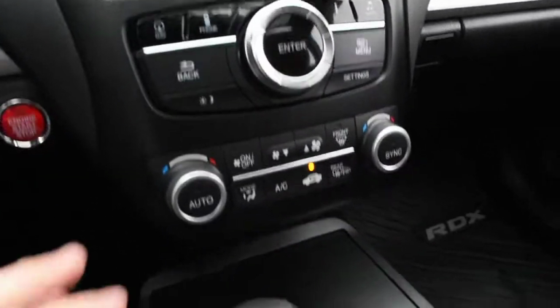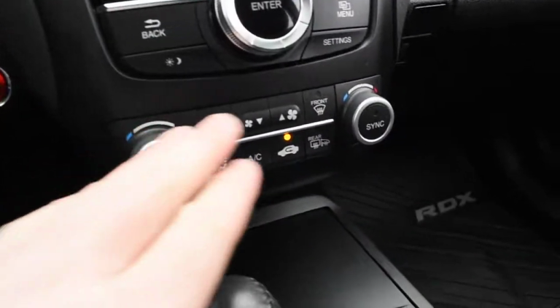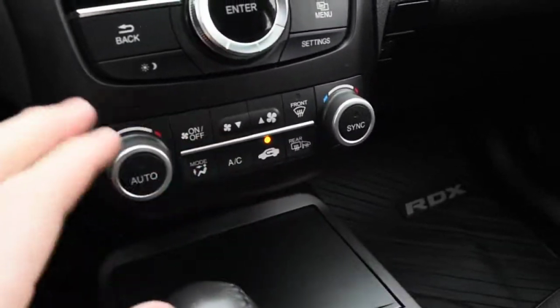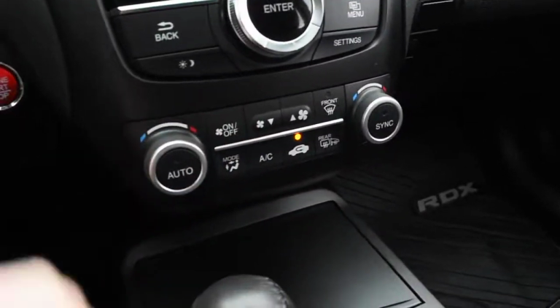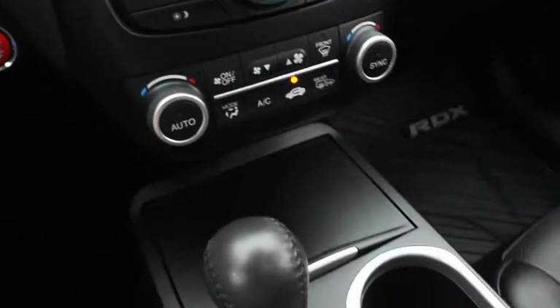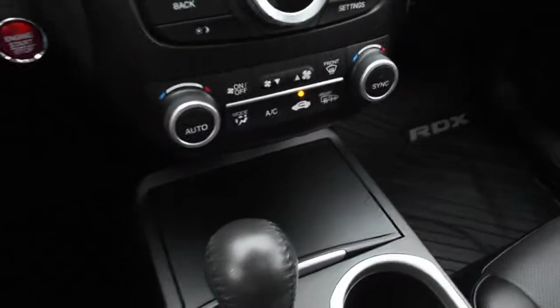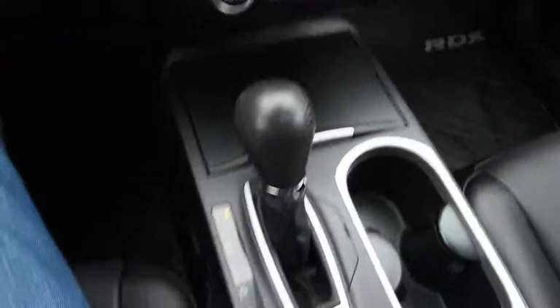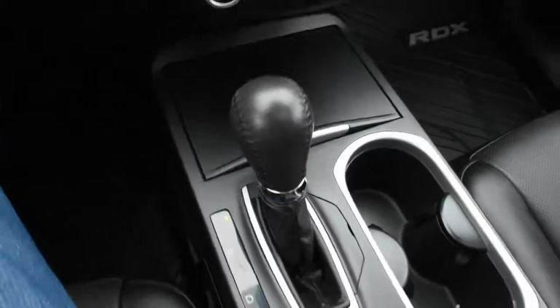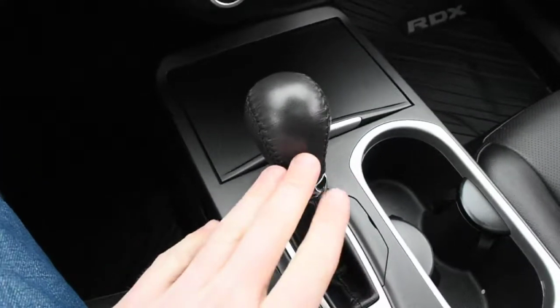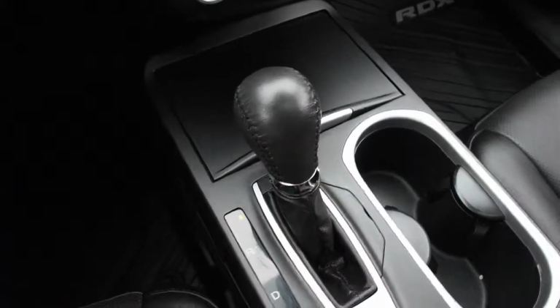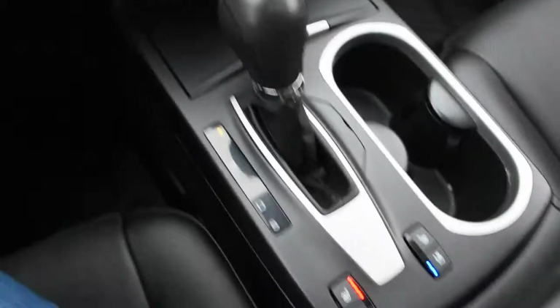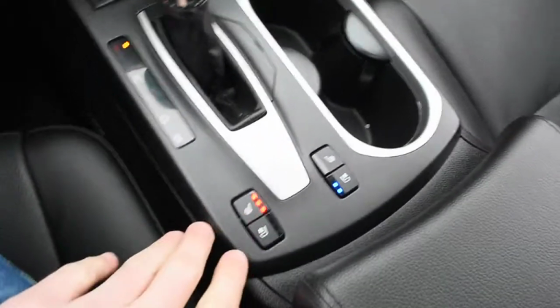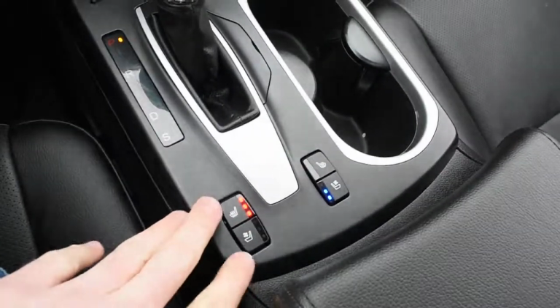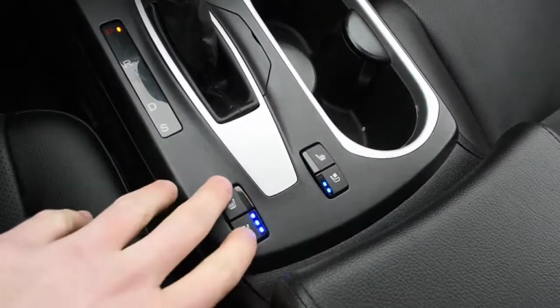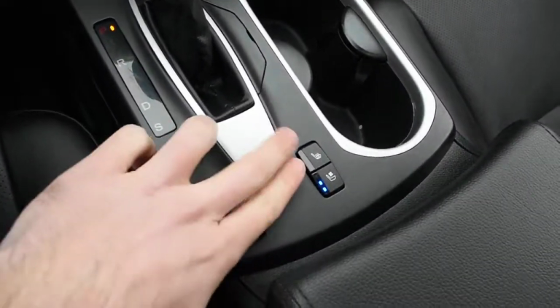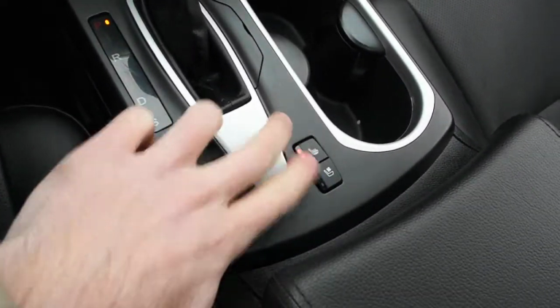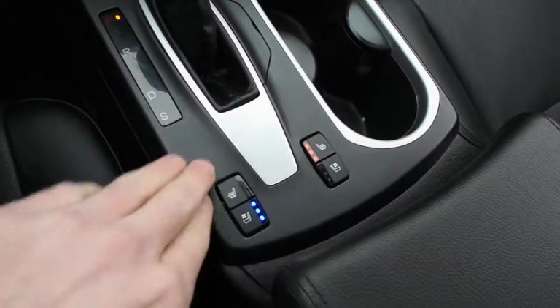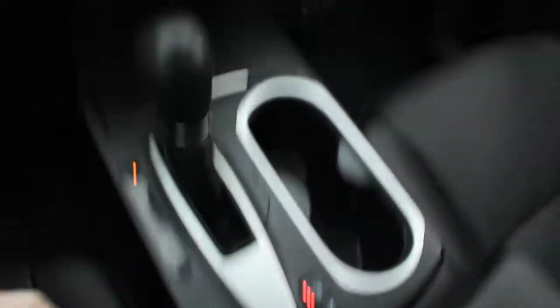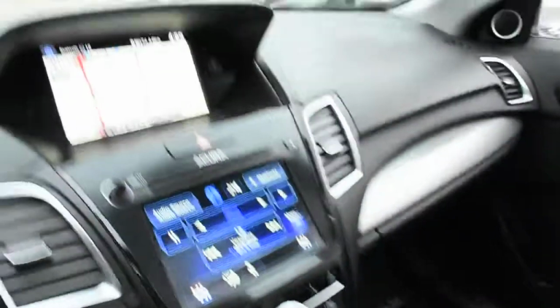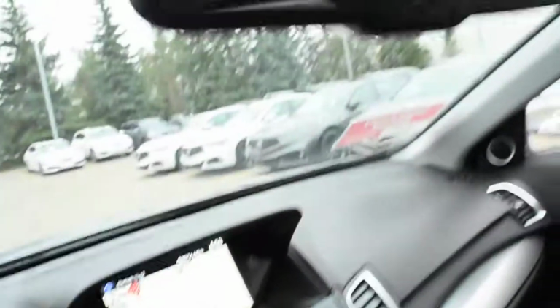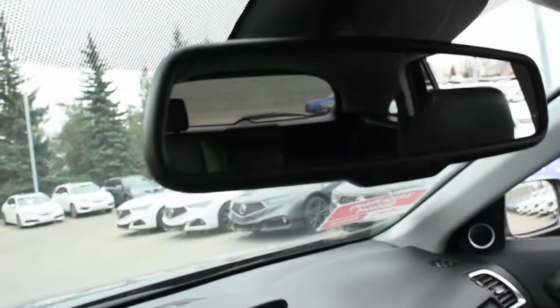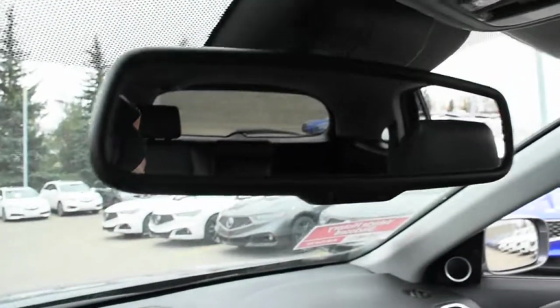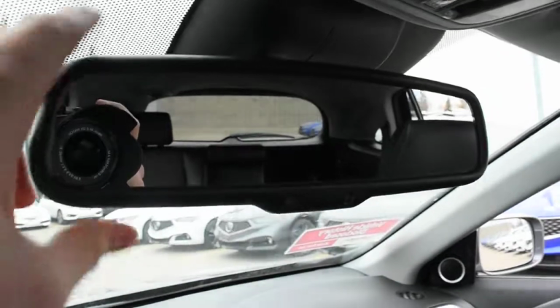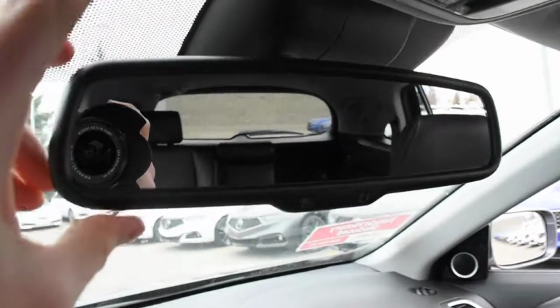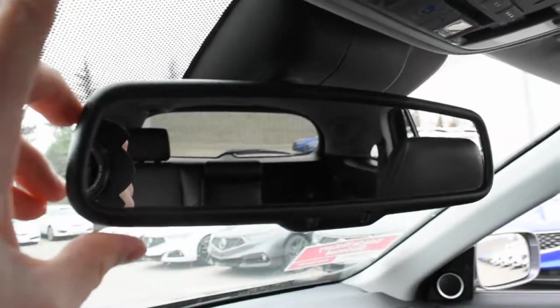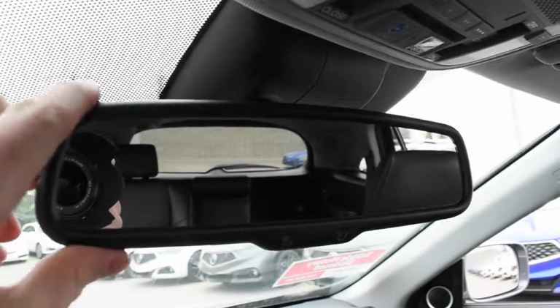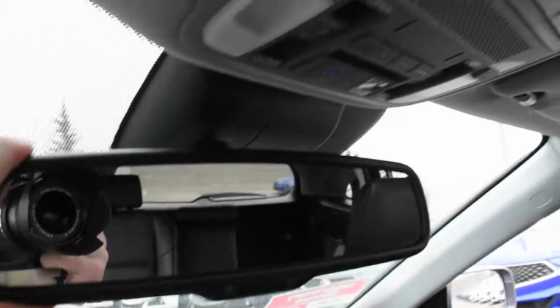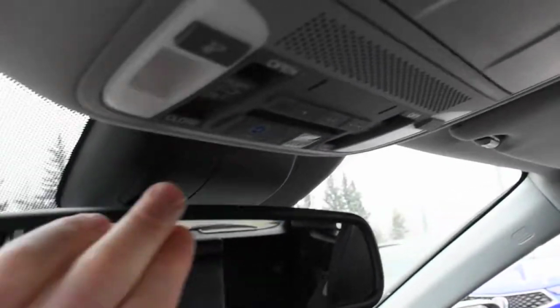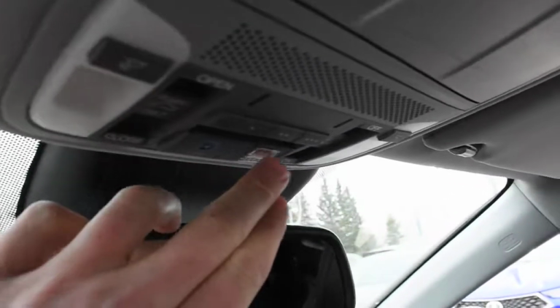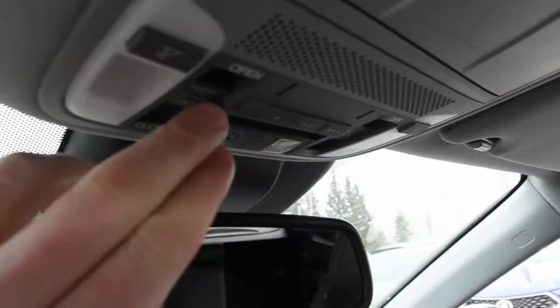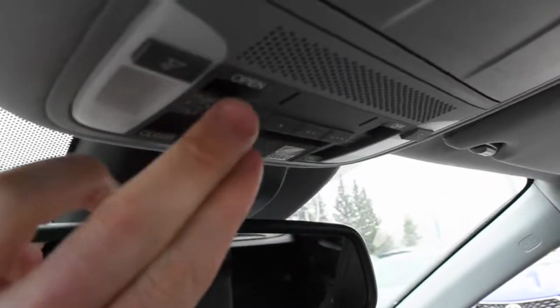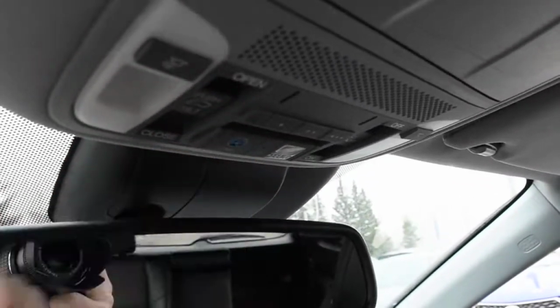Down below here, you have your dual-zone automated climate control system and that shift knob, with heated and cooled seat controls on both sides. Up top, this does come equipped with your auto dimming rear view mirror, as well as your HomeLink system for garage door opening.